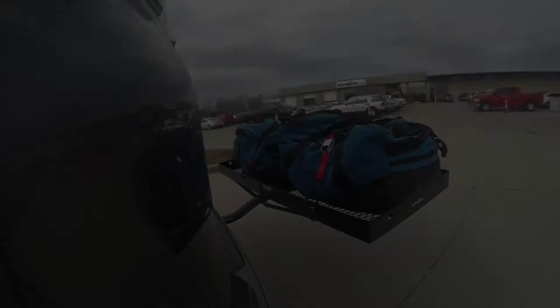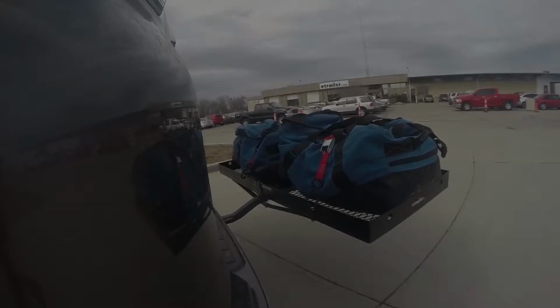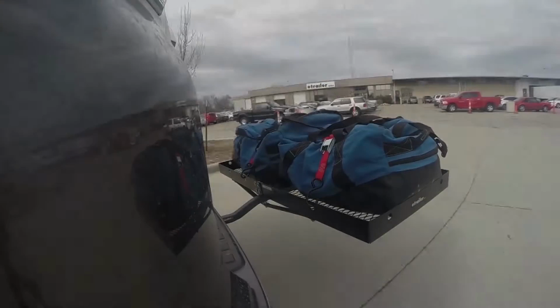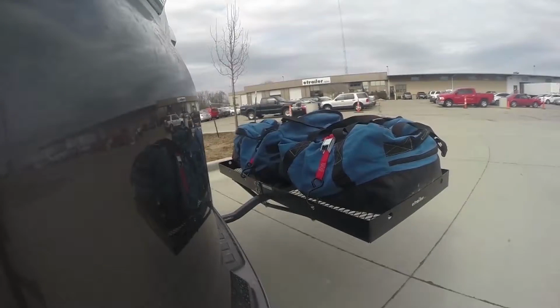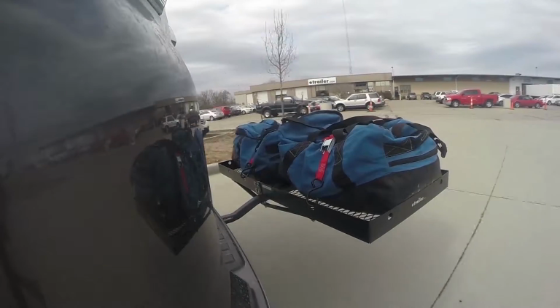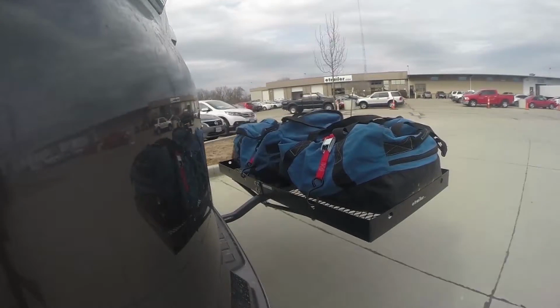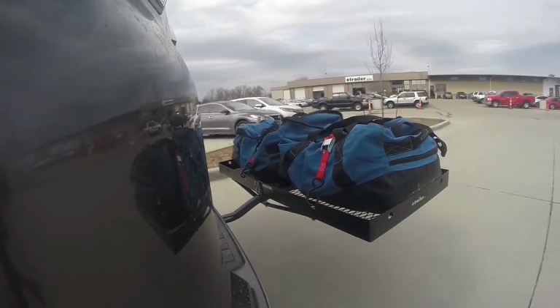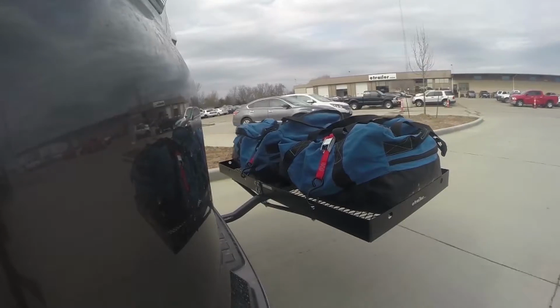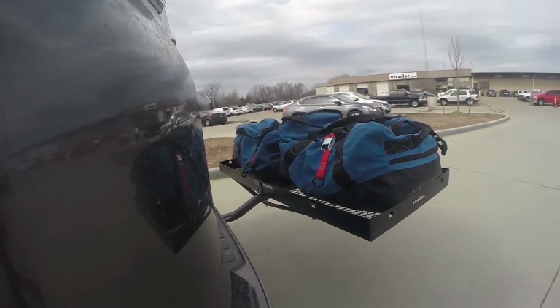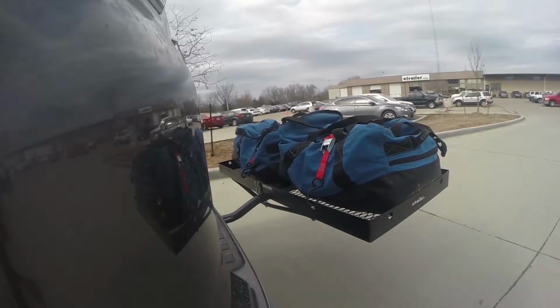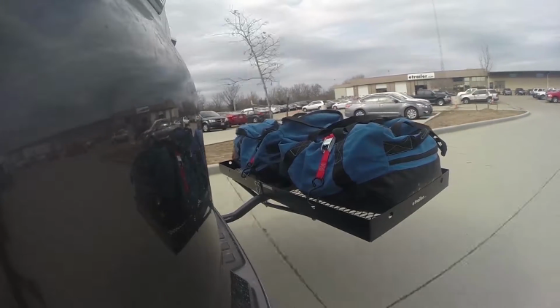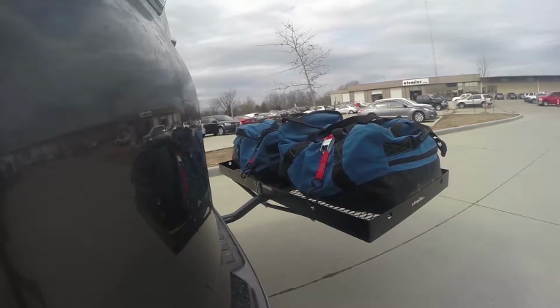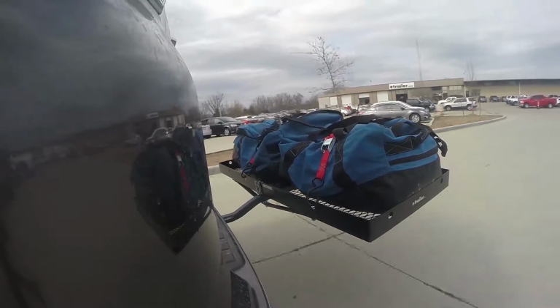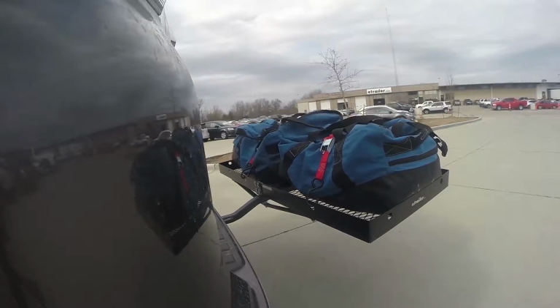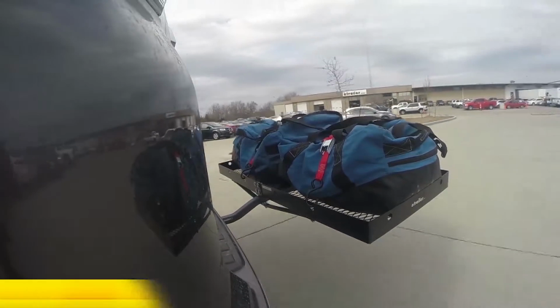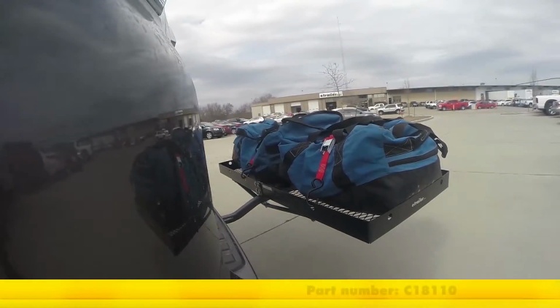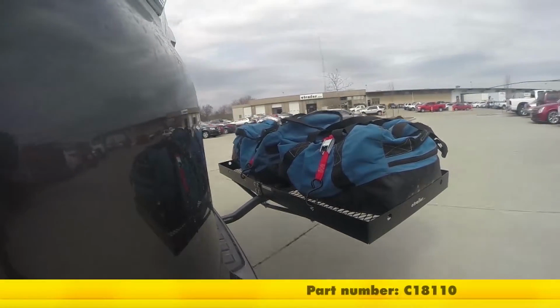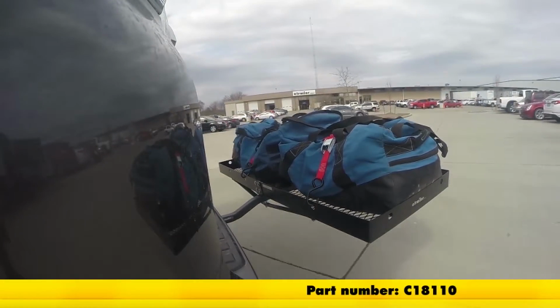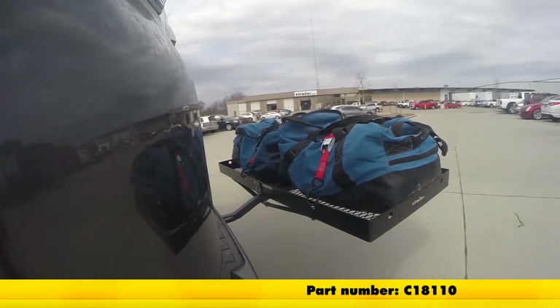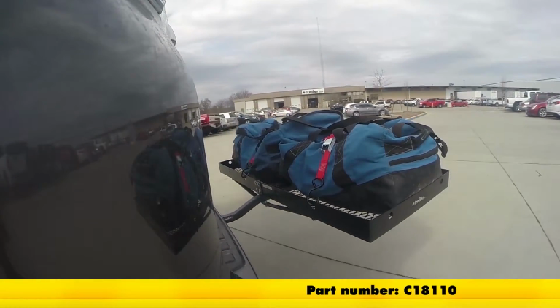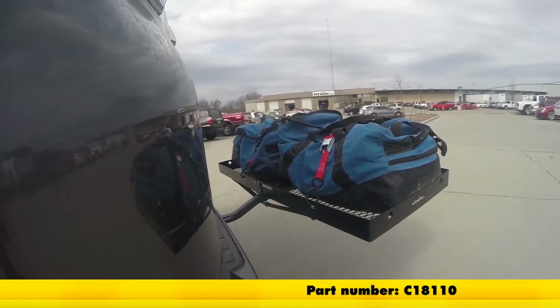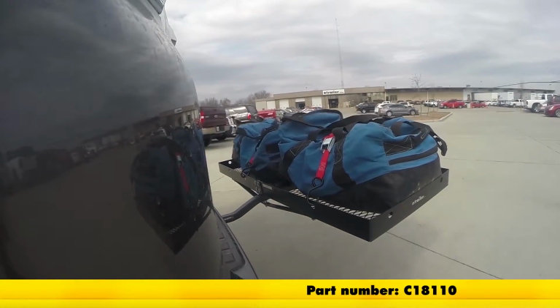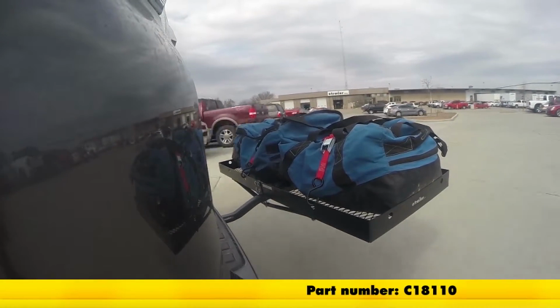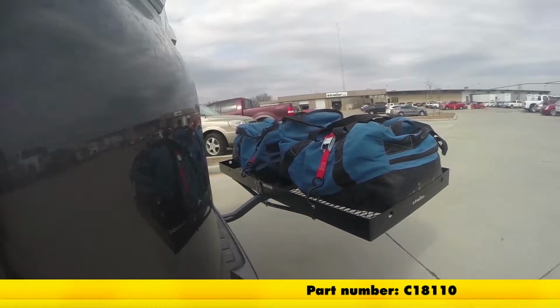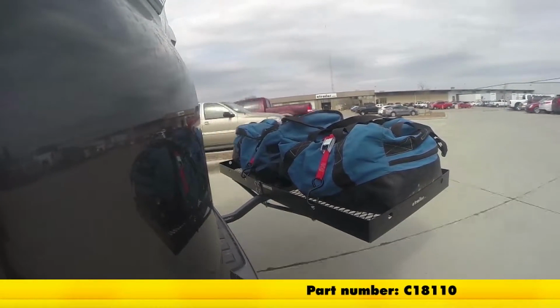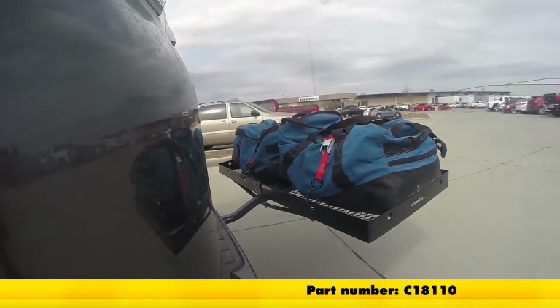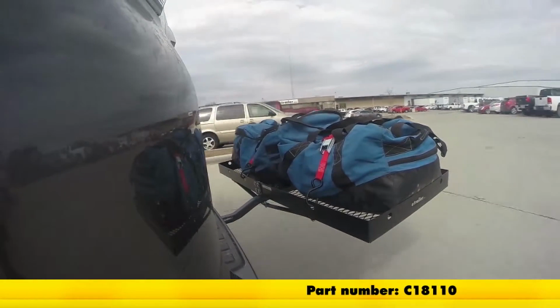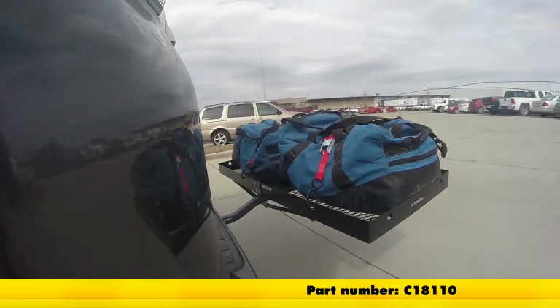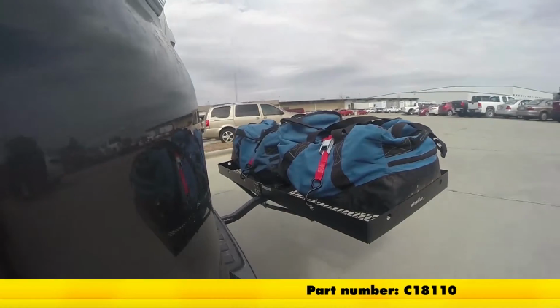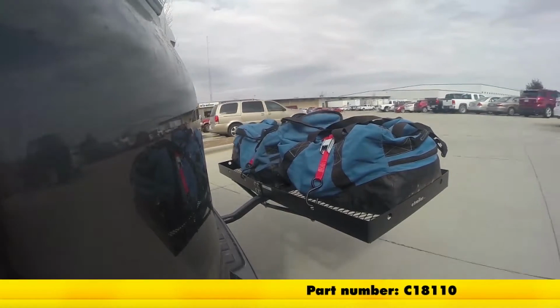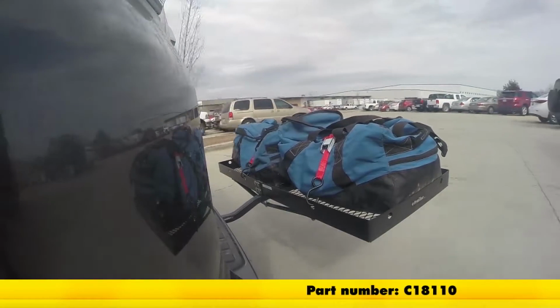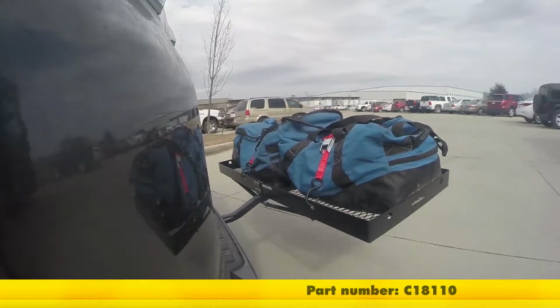Here on our test course we'll start by going through the slalom. This is going to show us the side to side action, which simulates turning corners or evasively maneuvering.